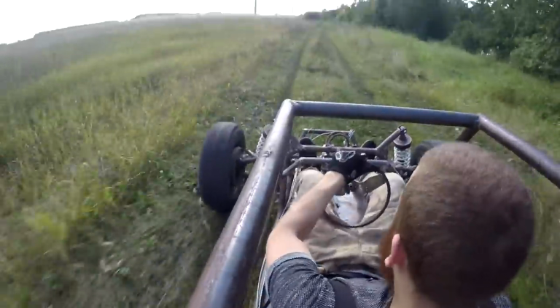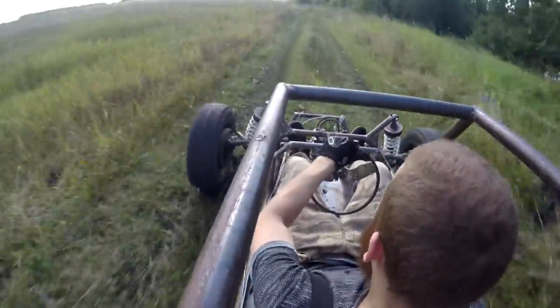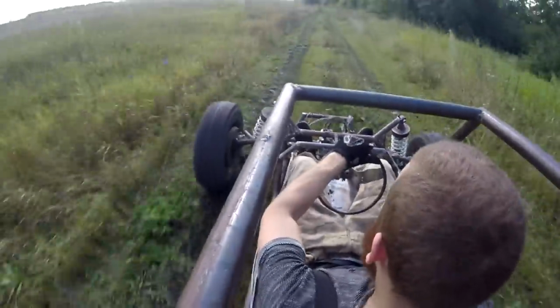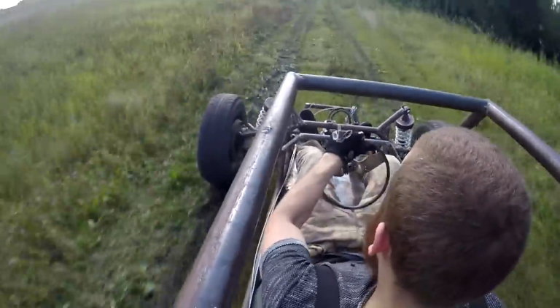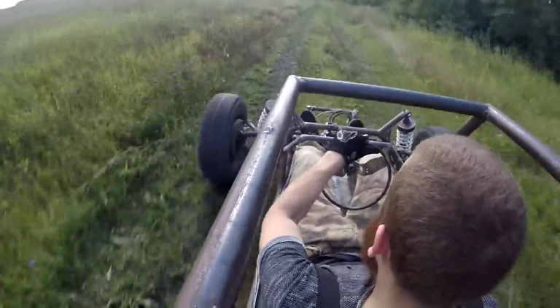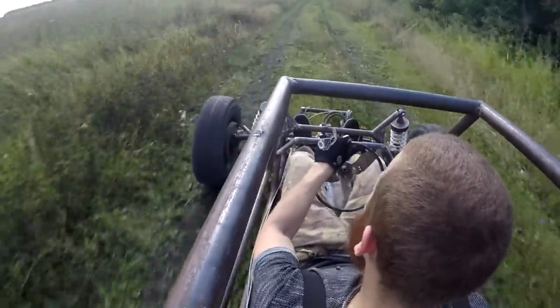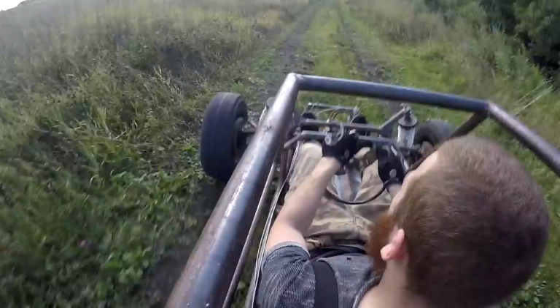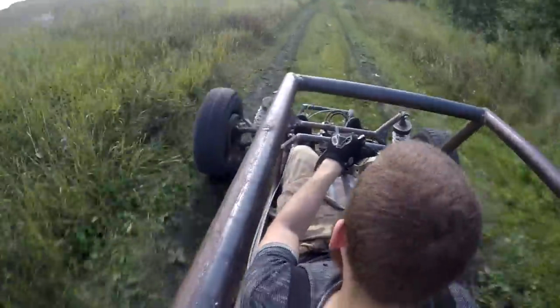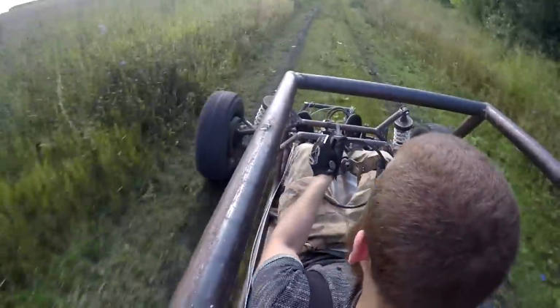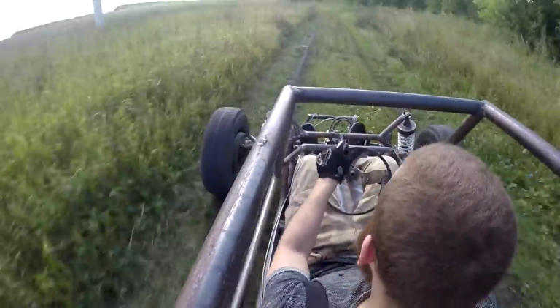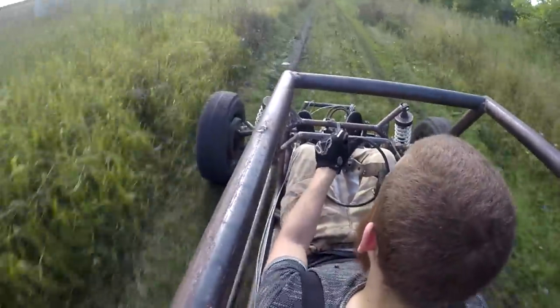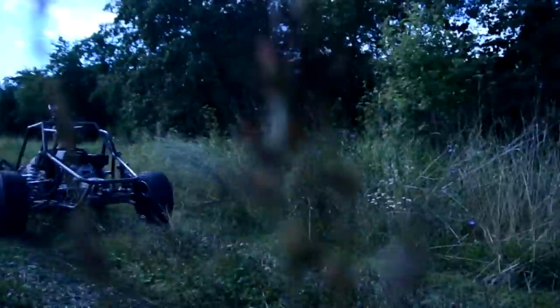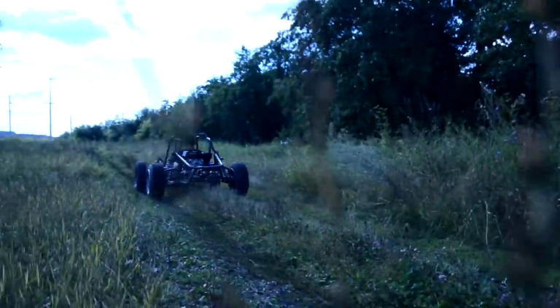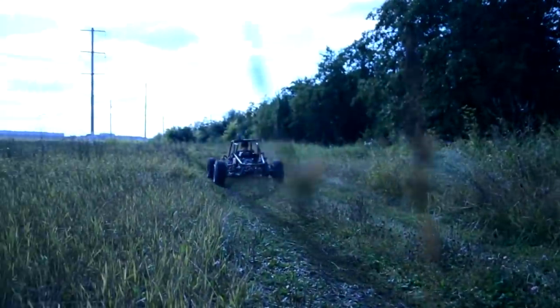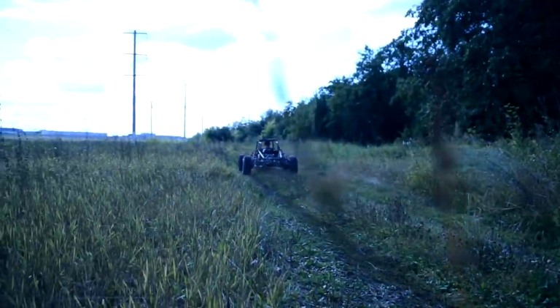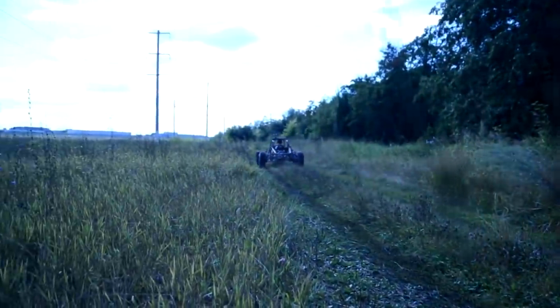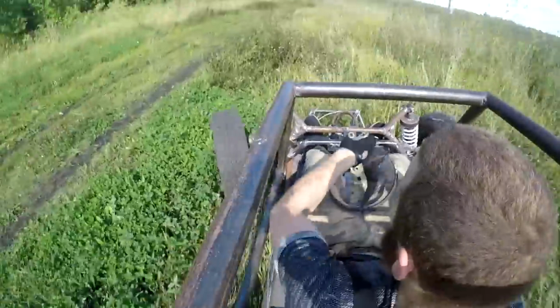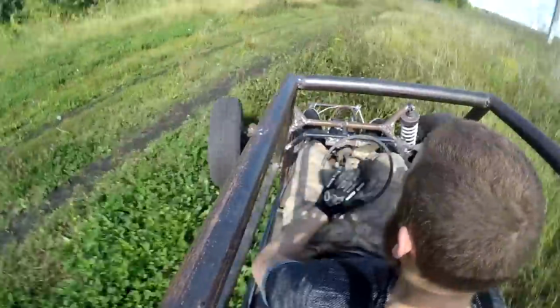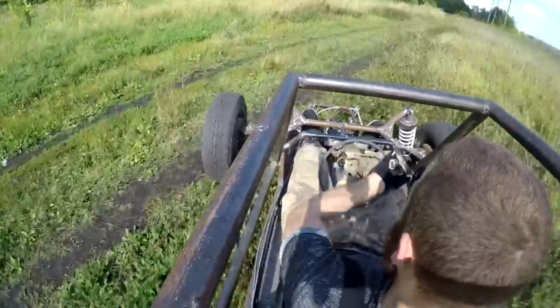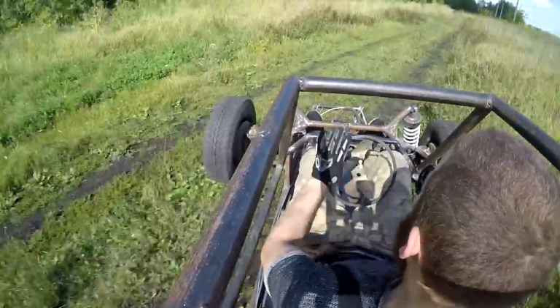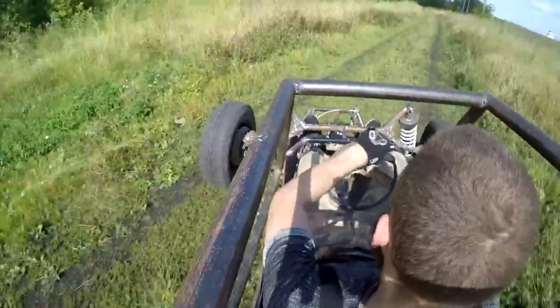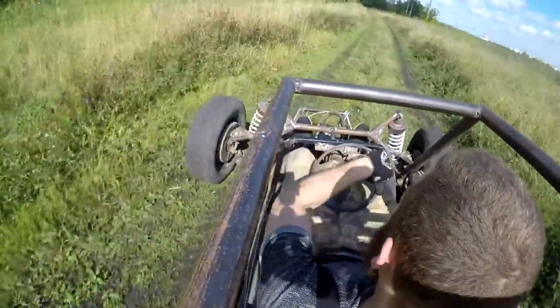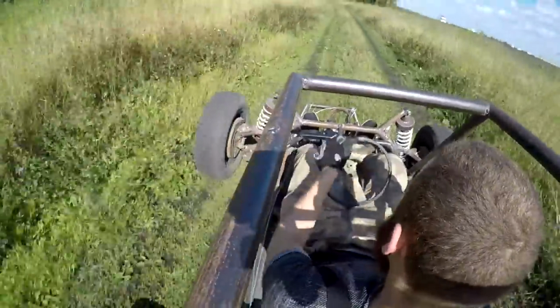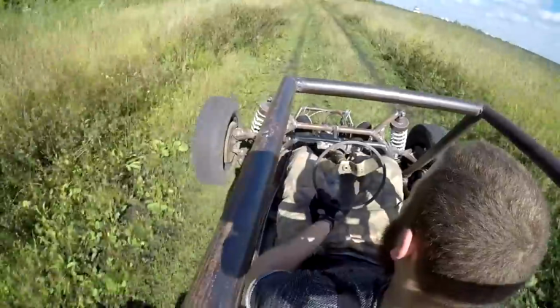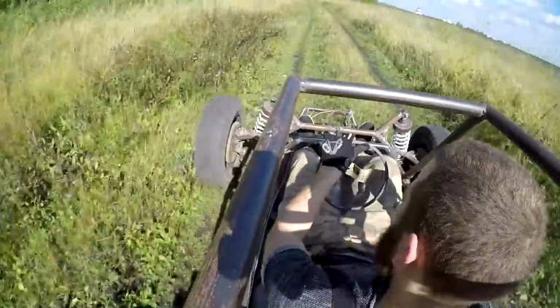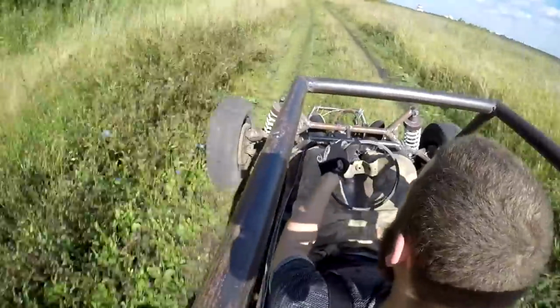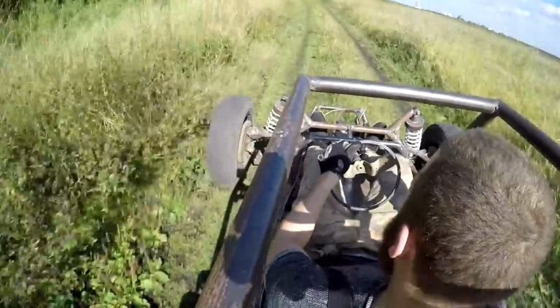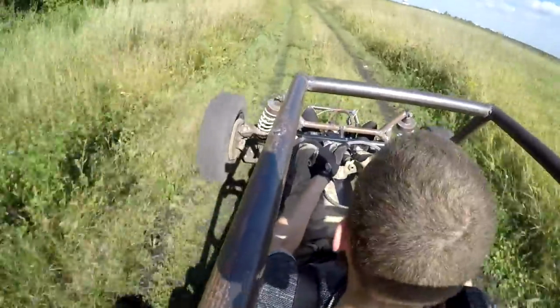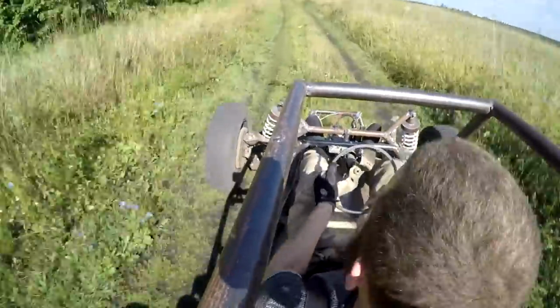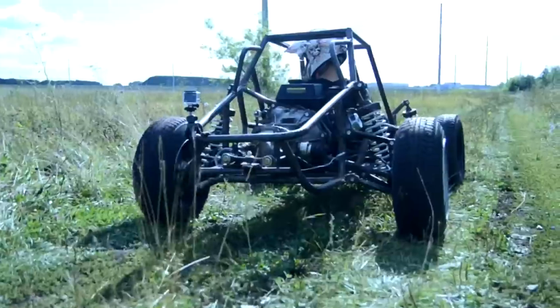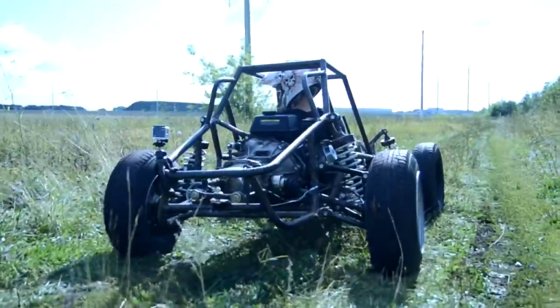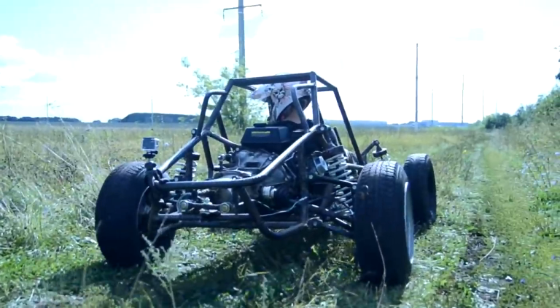I put on back protection, as during a sharp start the car body can be displaced and you can hit your back on the engine. I didn't think the buggy would be so quick with such an engine, but my calculations didn't let me down. Just in case I also put on a helmet.